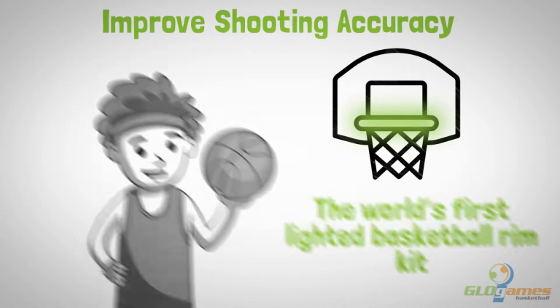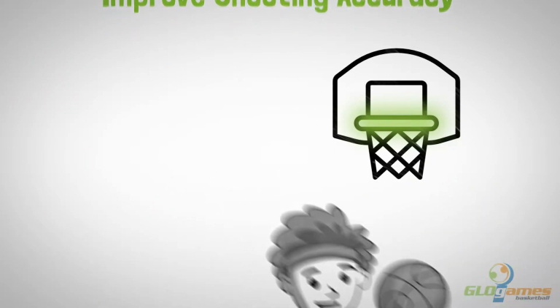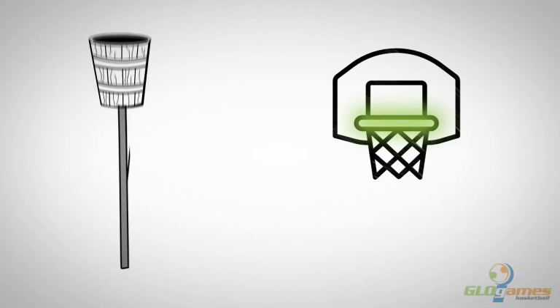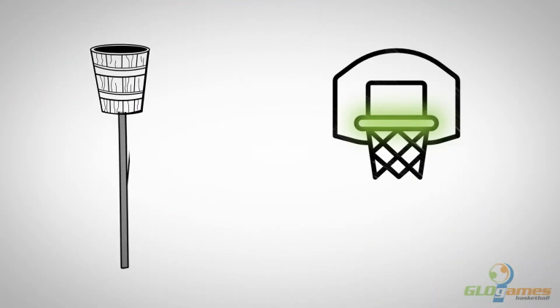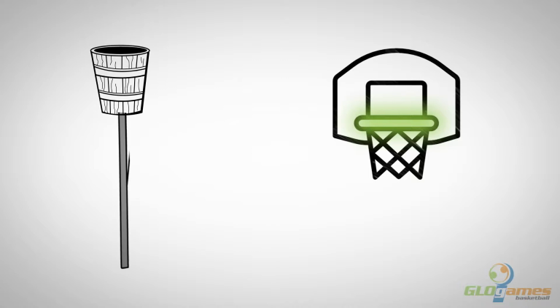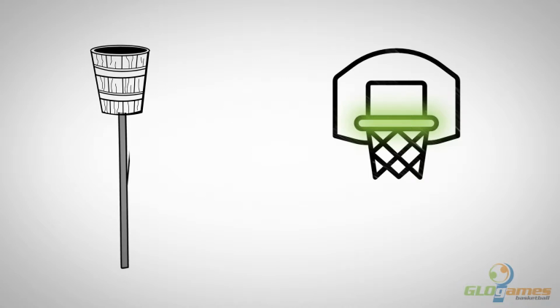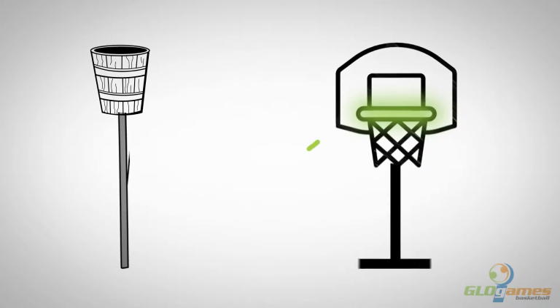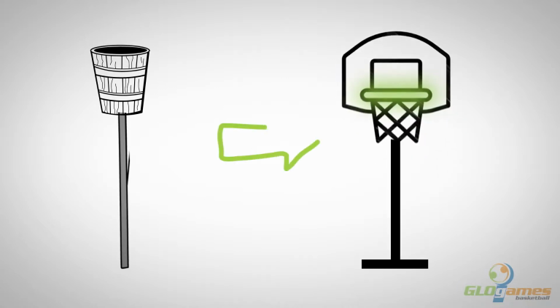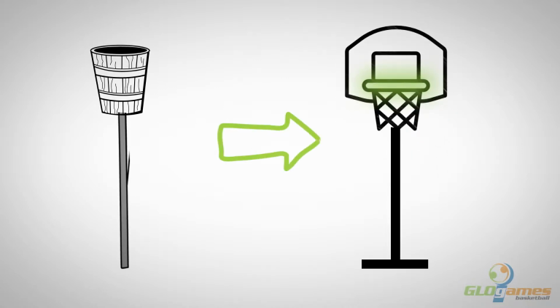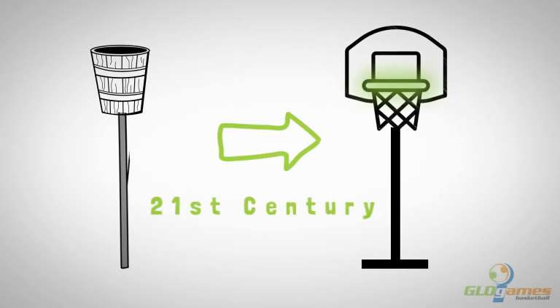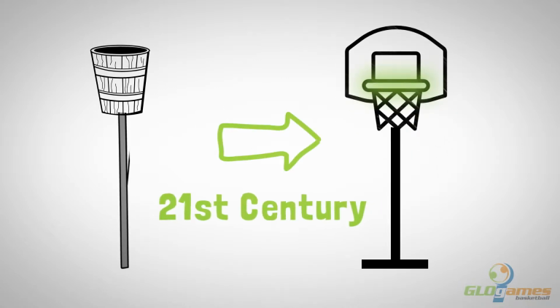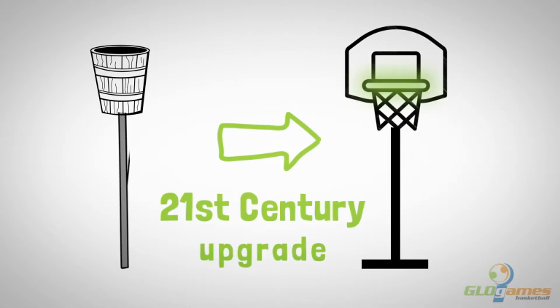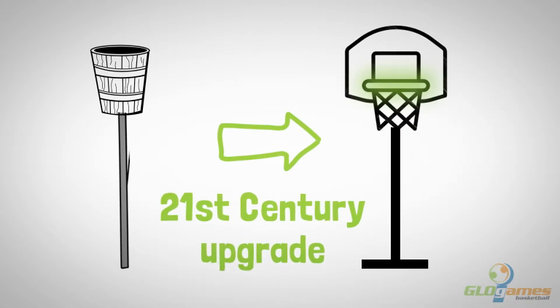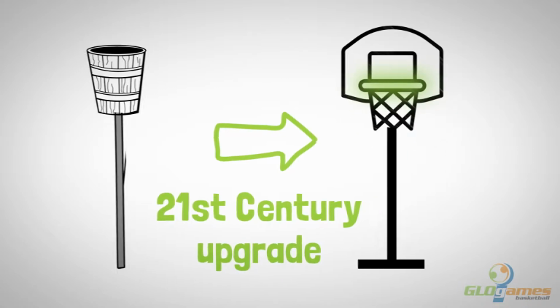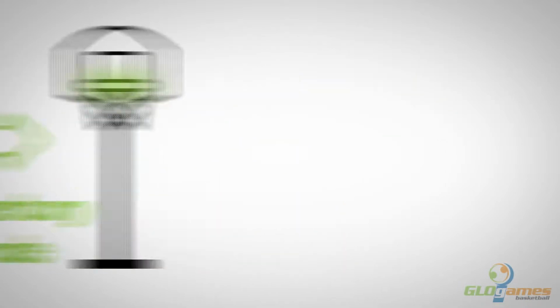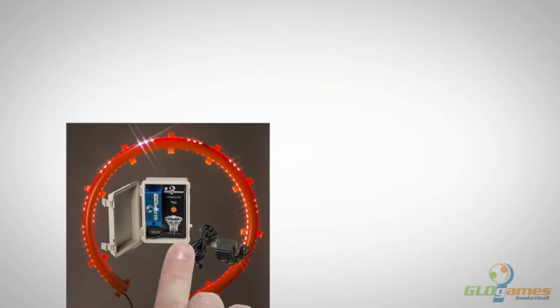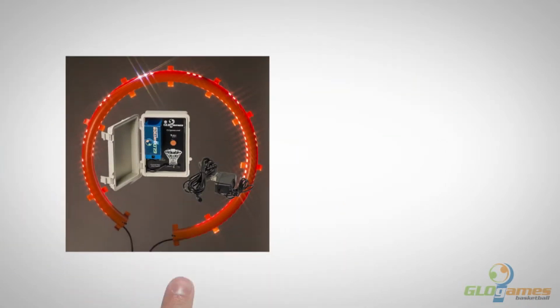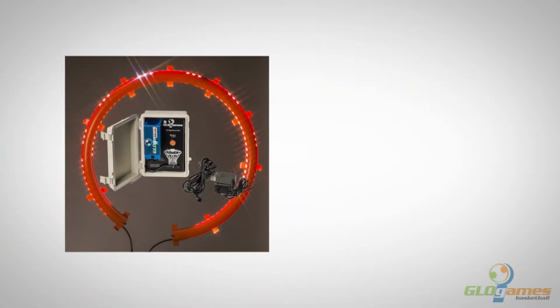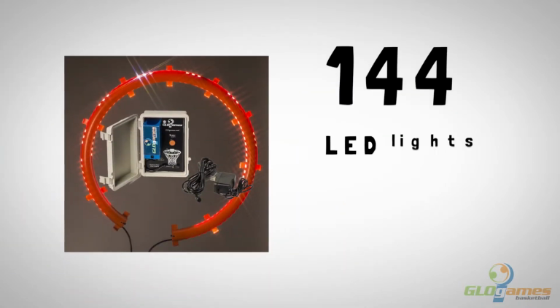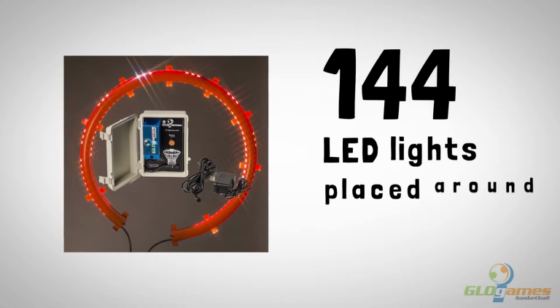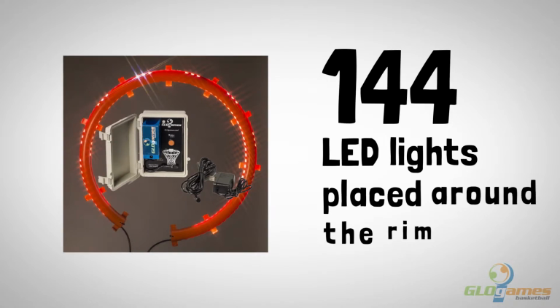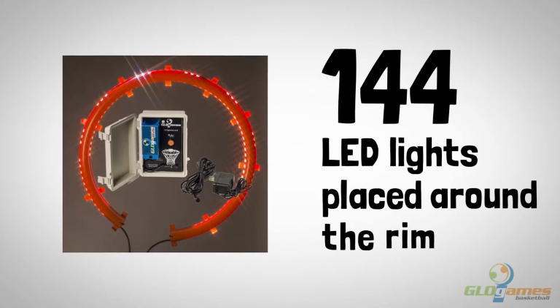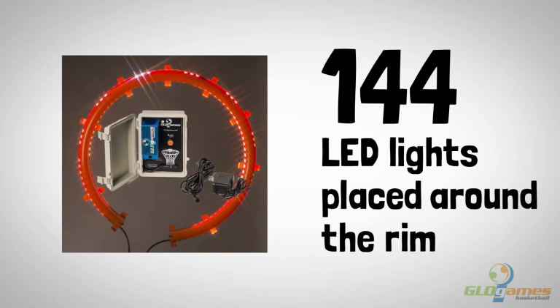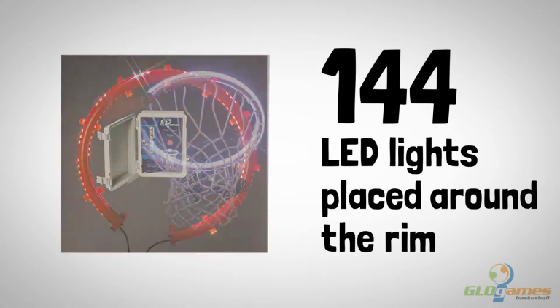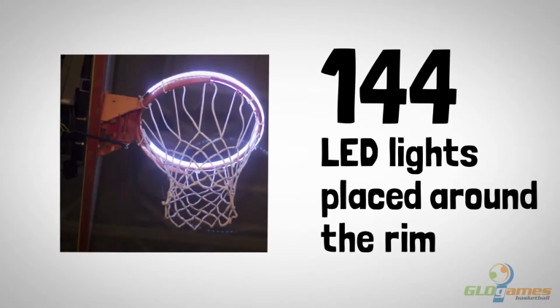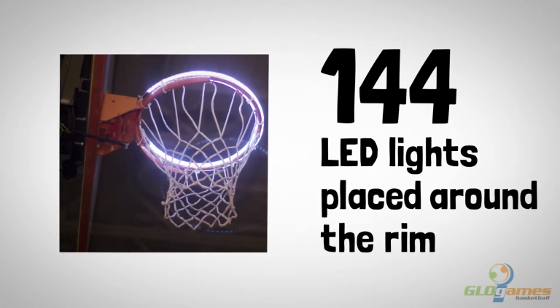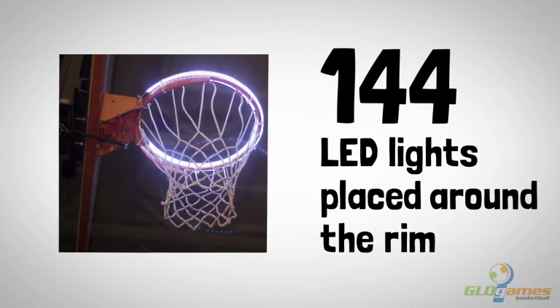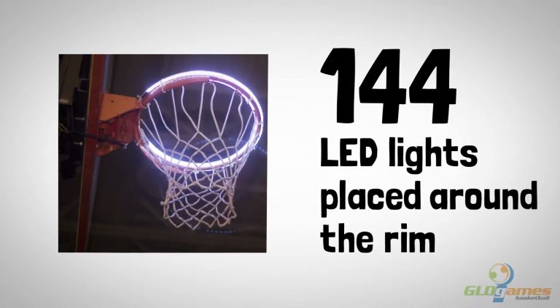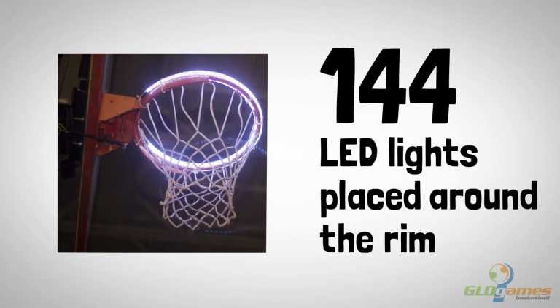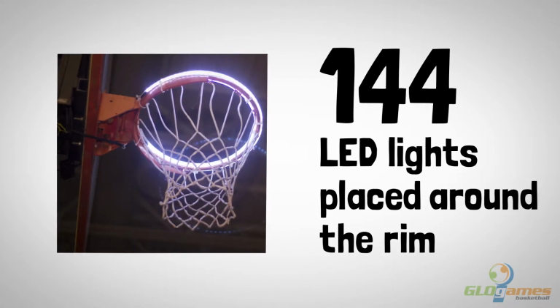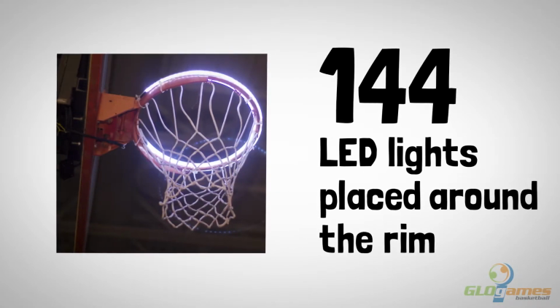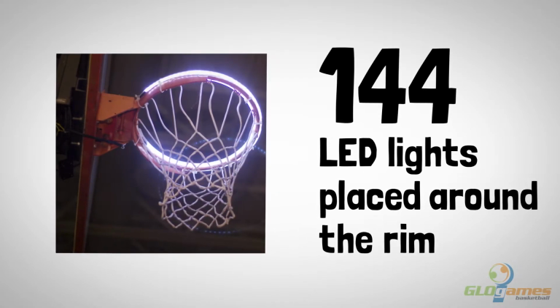The game that started with a peach basket just got a 21st century upgrade. Each Light it up rim kit has 144 LED lights placed around the rim to help a shooter focus.